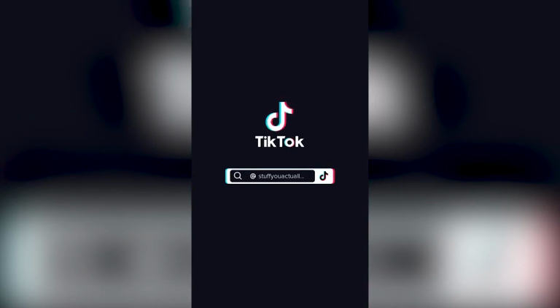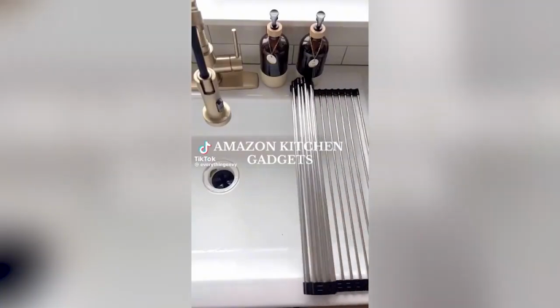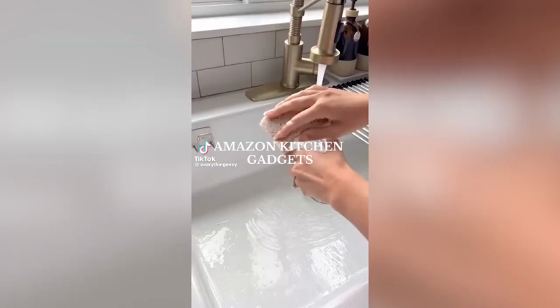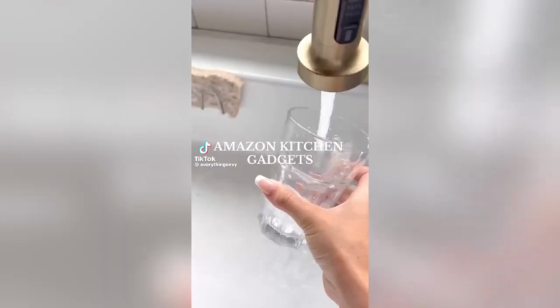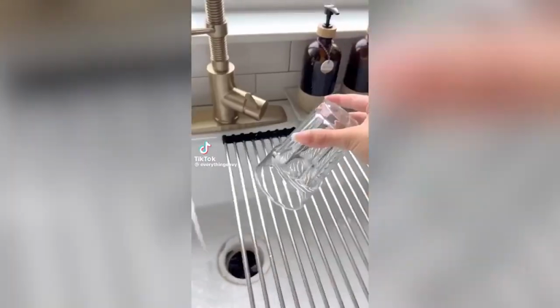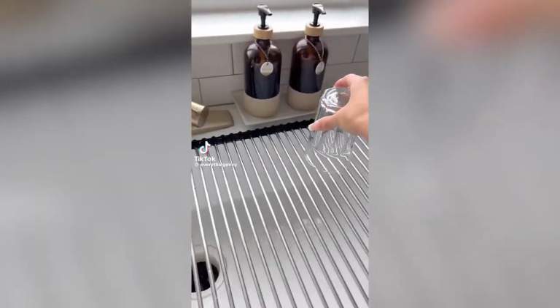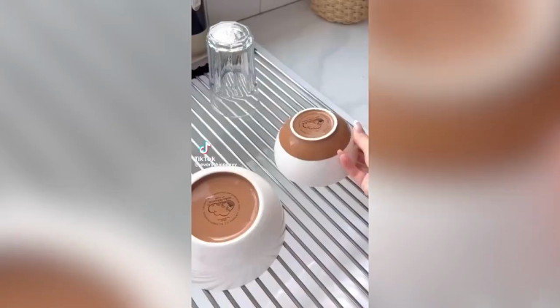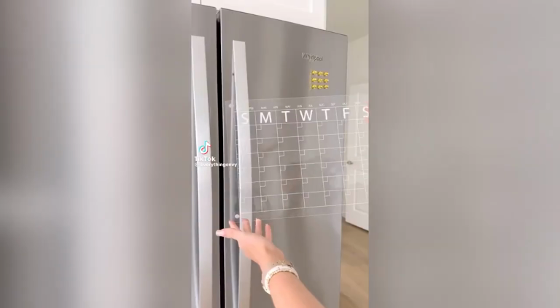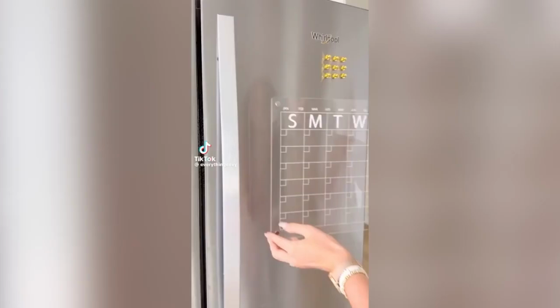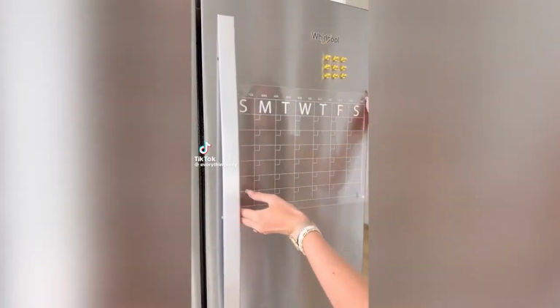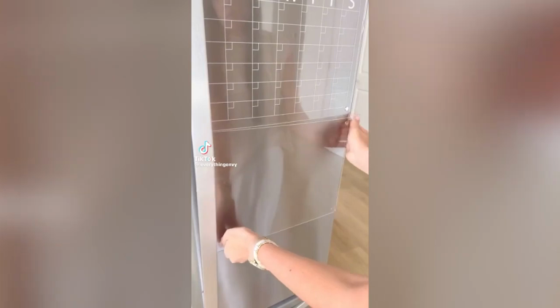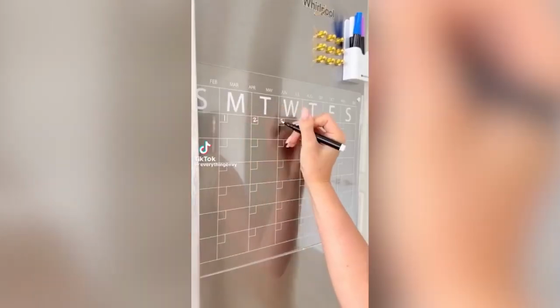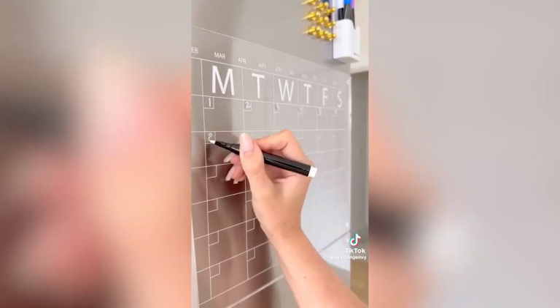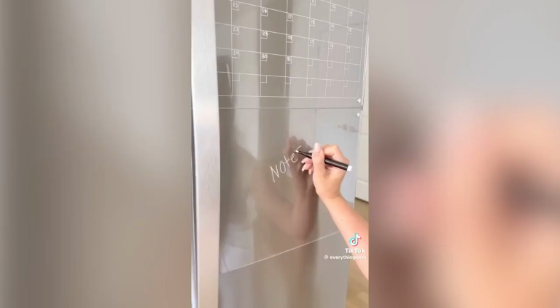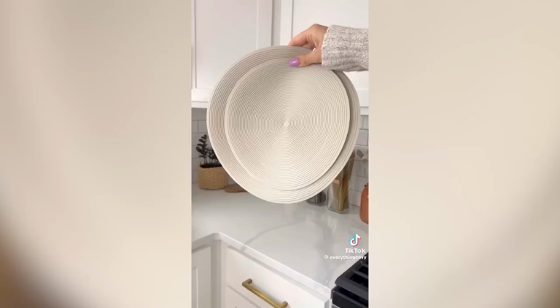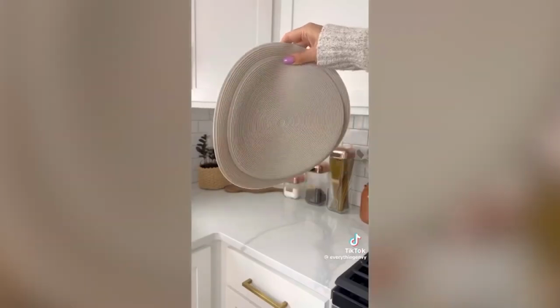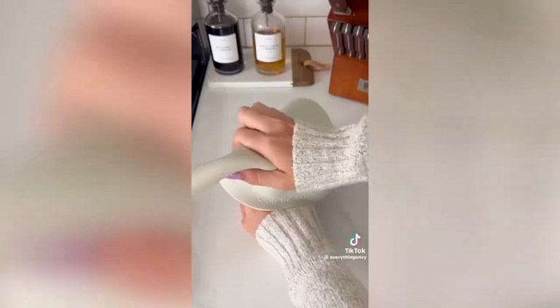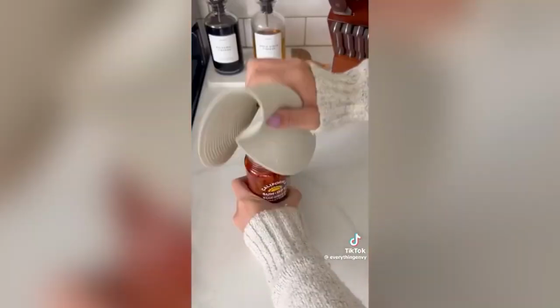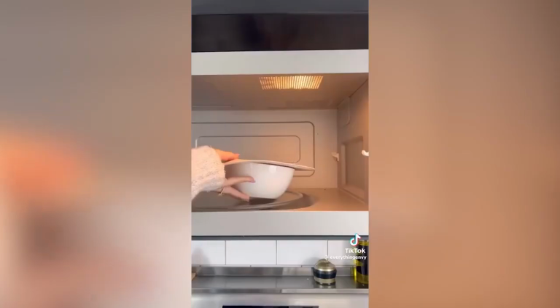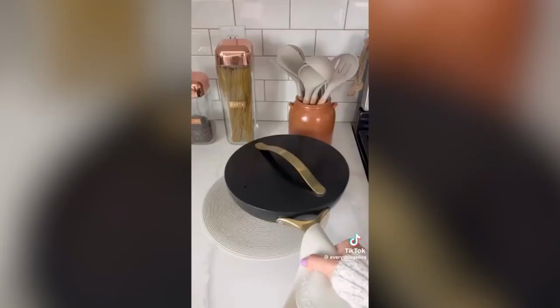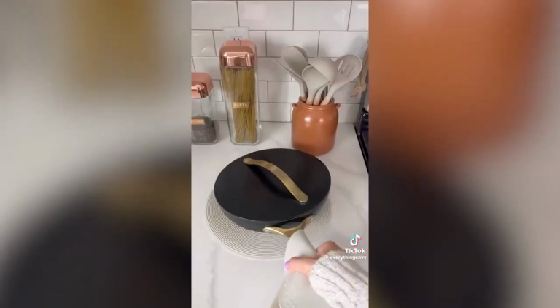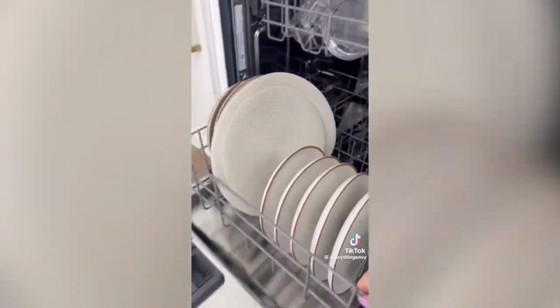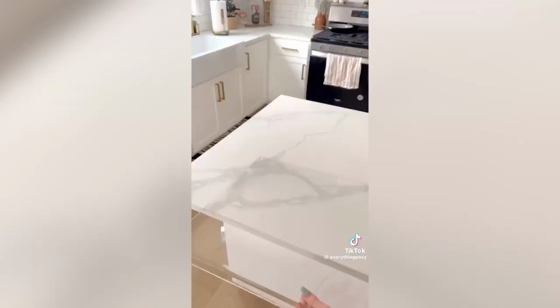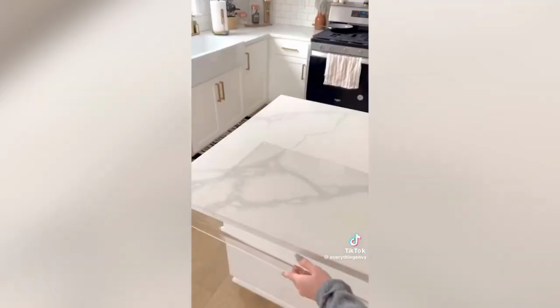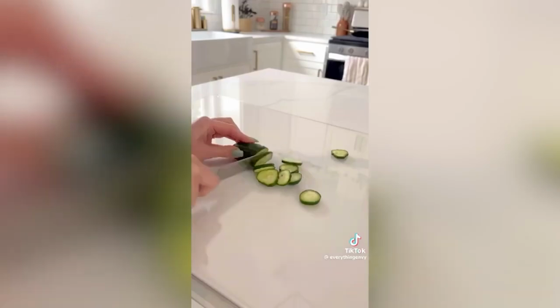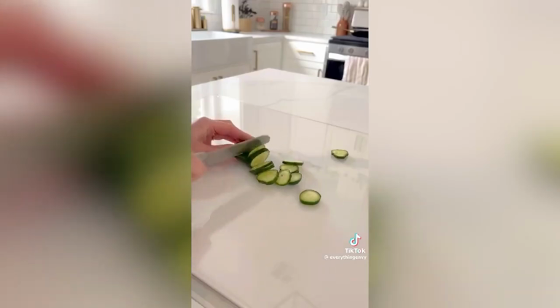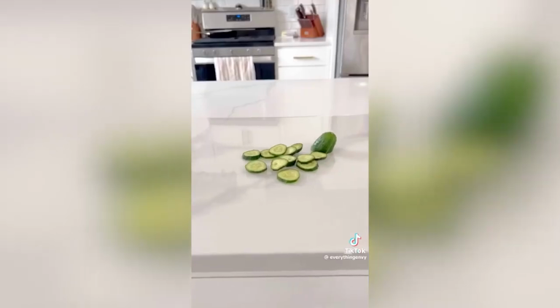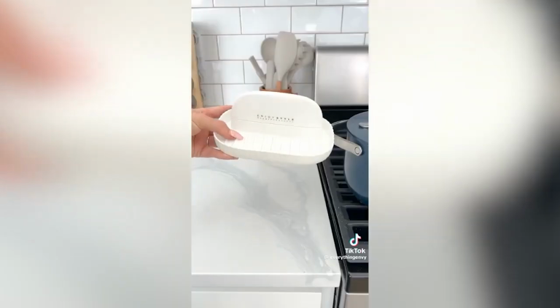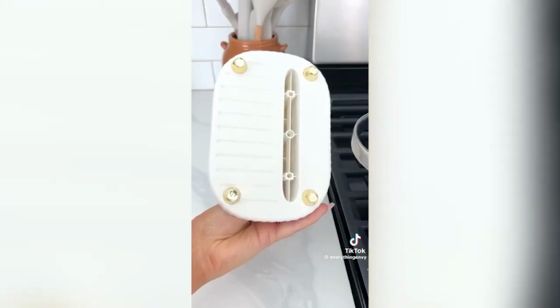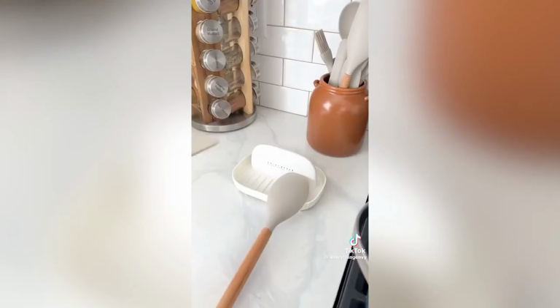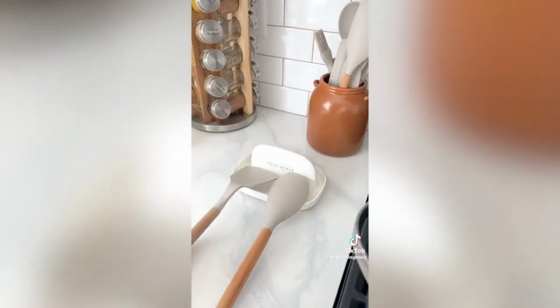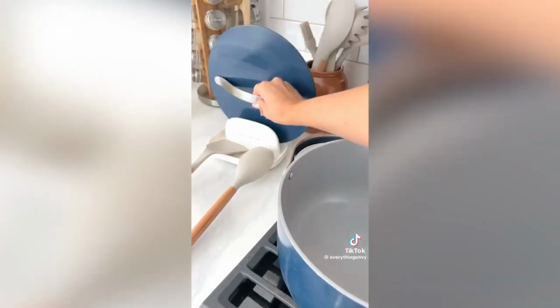Five Amazon kitchen gadgets you need: this roll-out dish drying rack, these clear acrylic dry-erase boards to take notes on your fridge, these multi-purpose mats that can be used over 10 different ways, this acrylic cutting board that blends into your counter, and lastly this utensil rest that doubles as a lid holder.